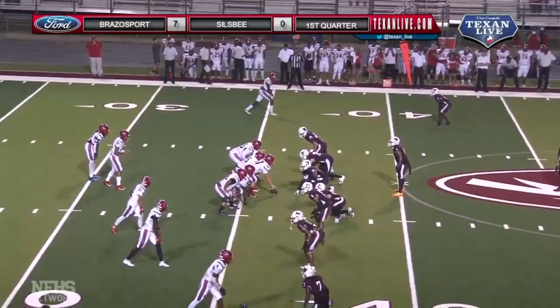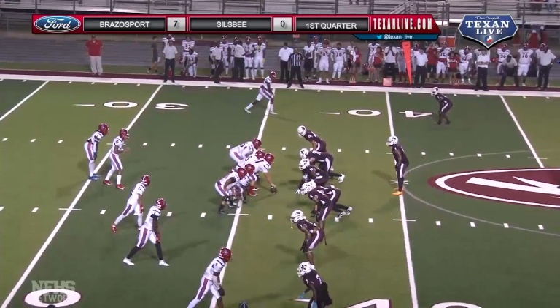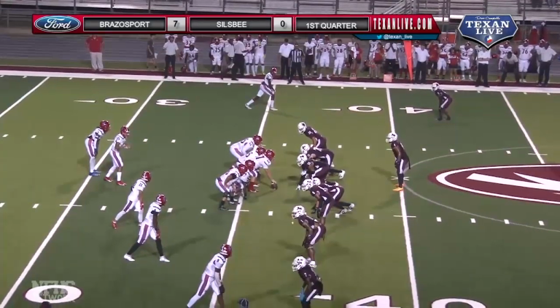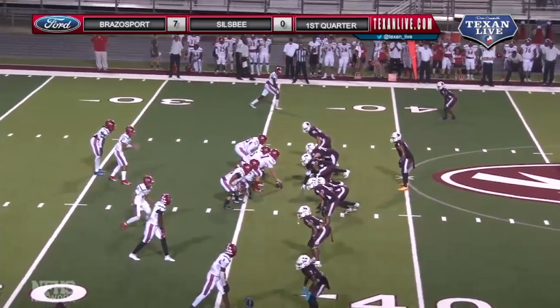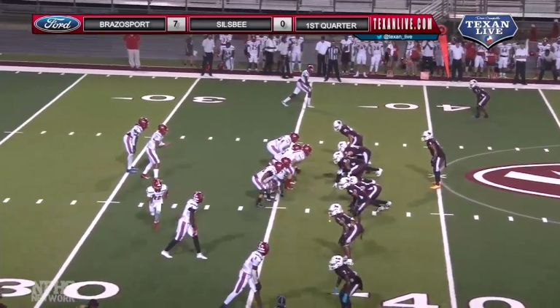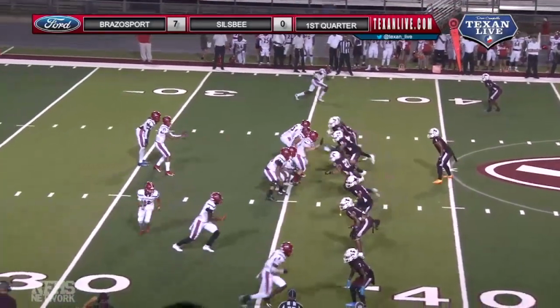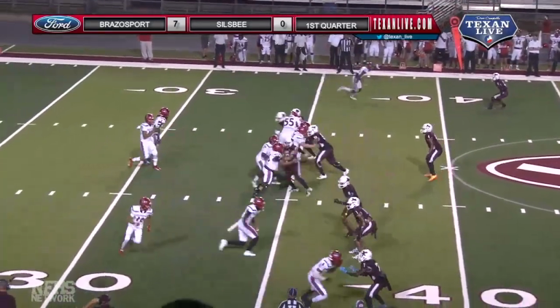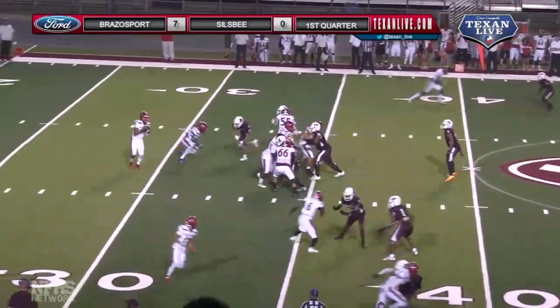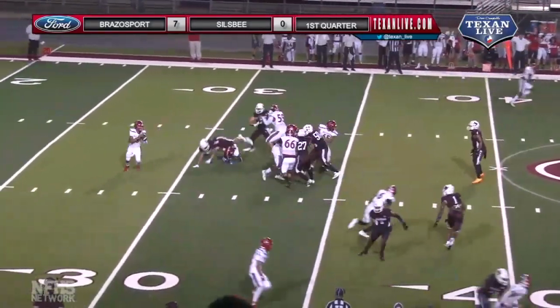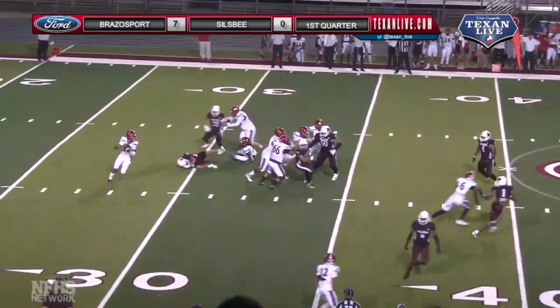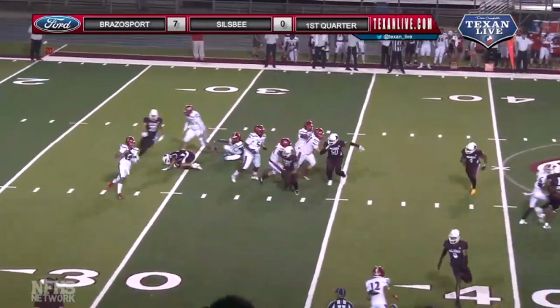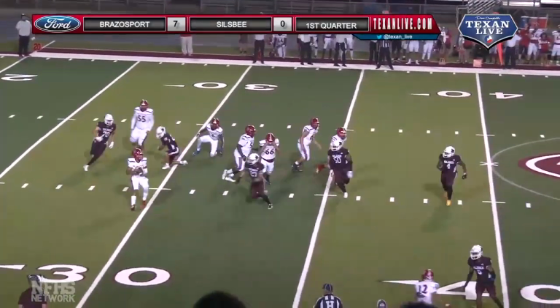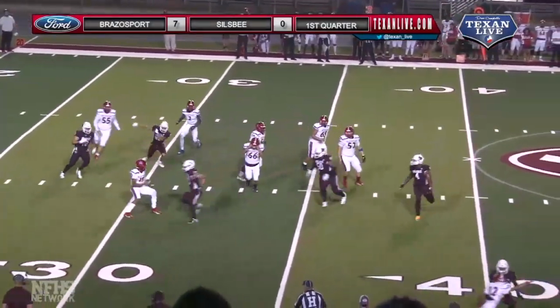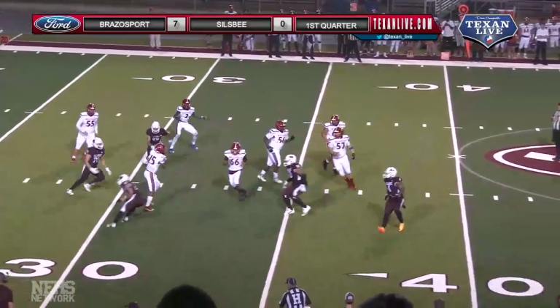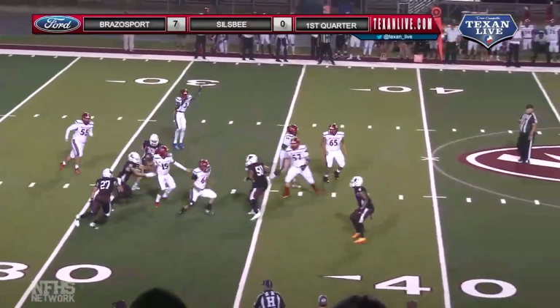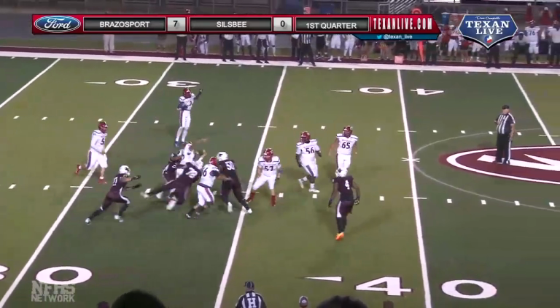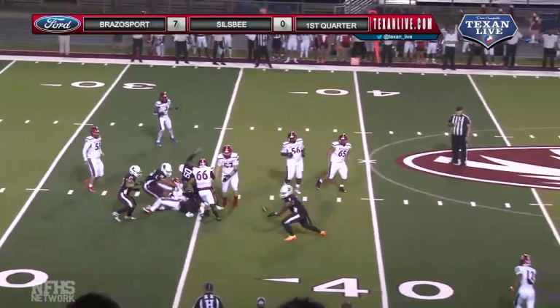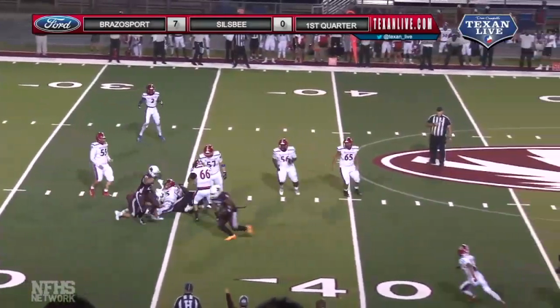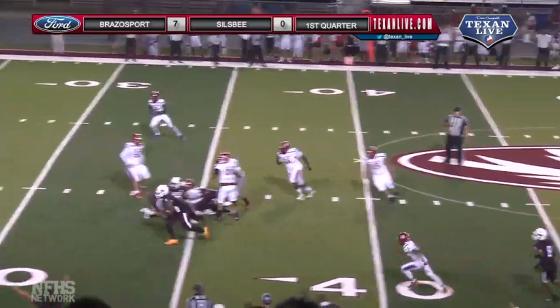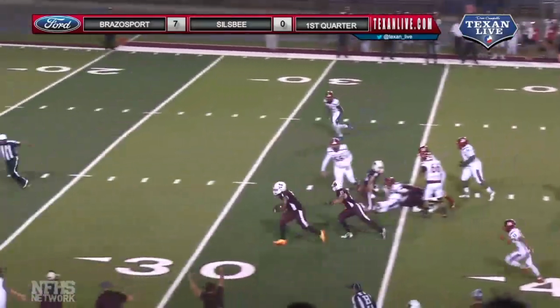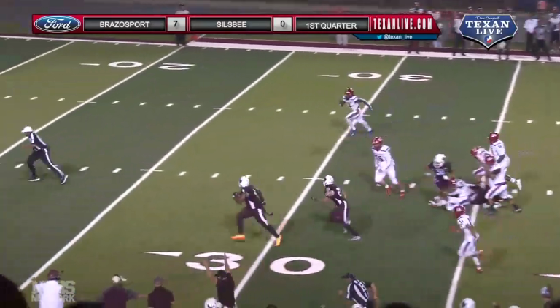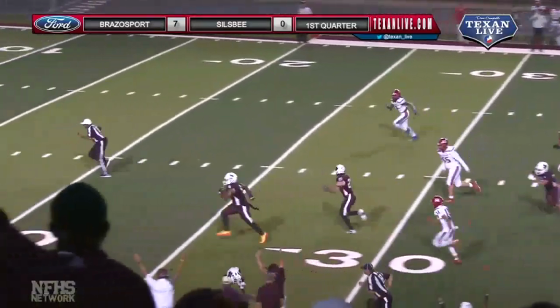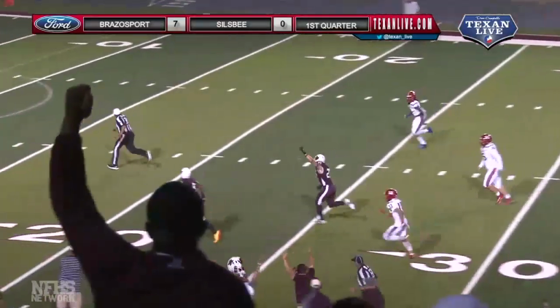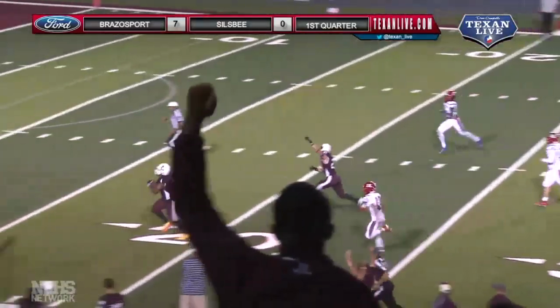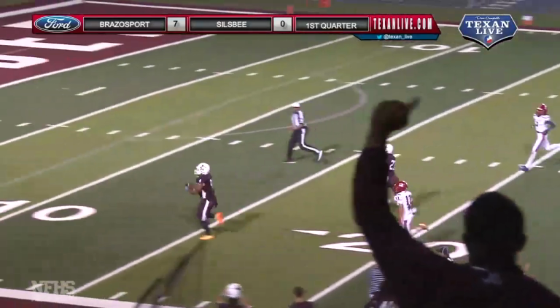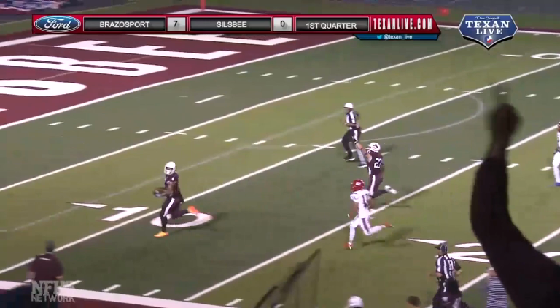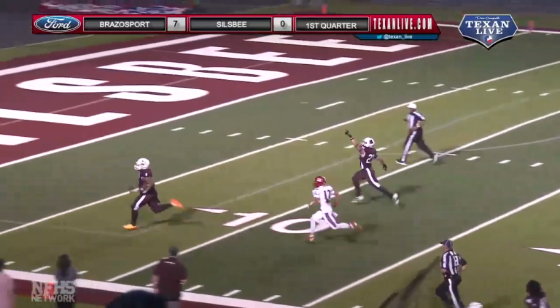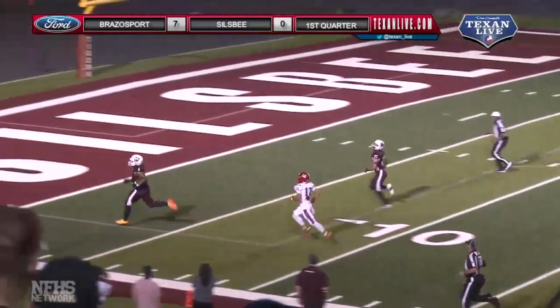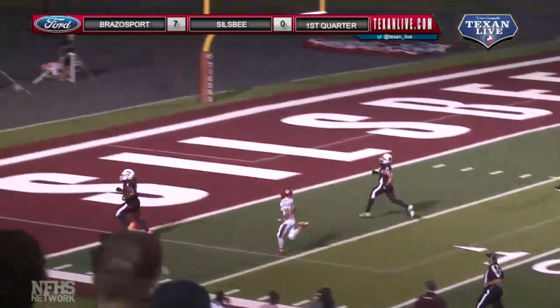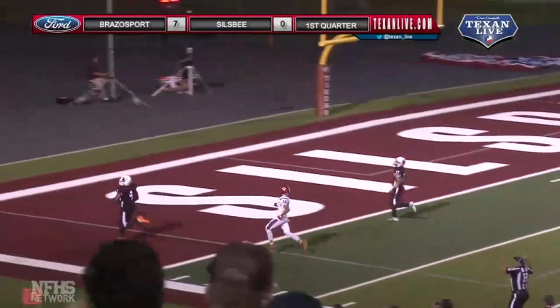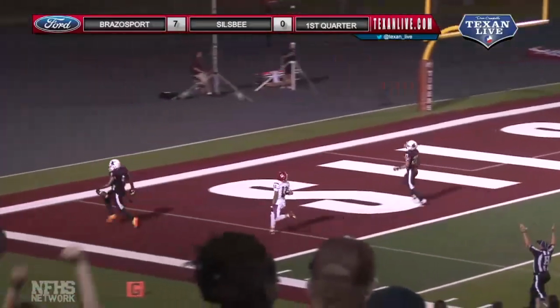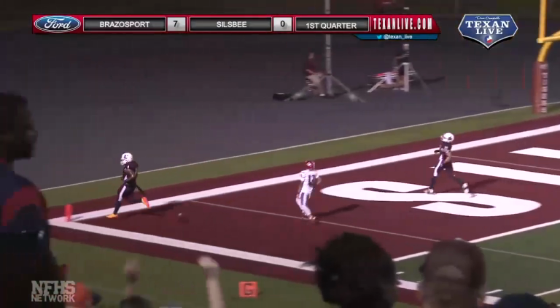Near side, one to the far side, shotgun, they'll motion out to the right, blitz off the left side, they got him, hit him as he throws, it's intercepted — tipped — picked up by Elam, counted to 30, touchdown Tigers.